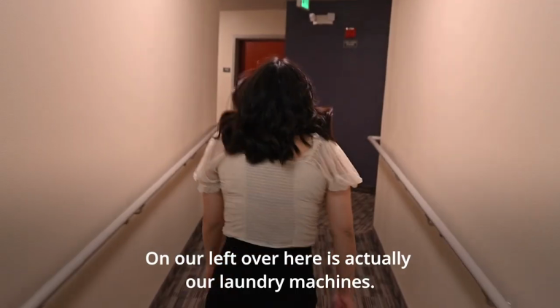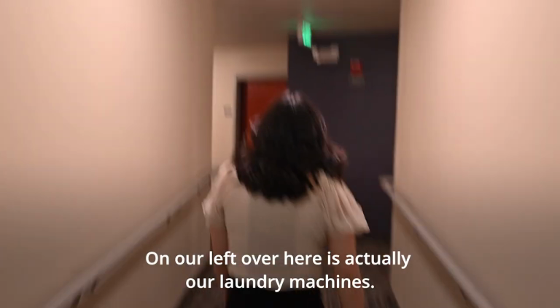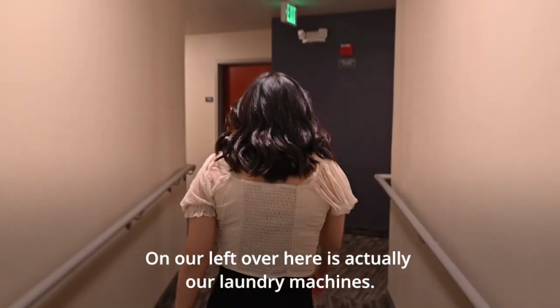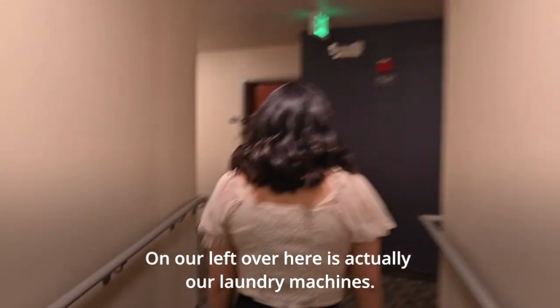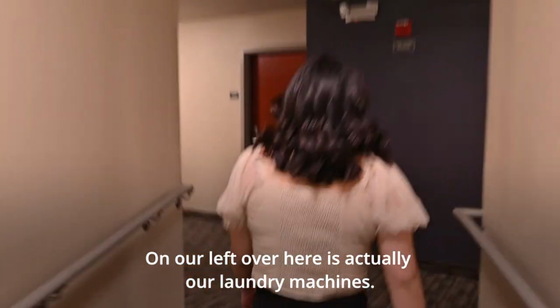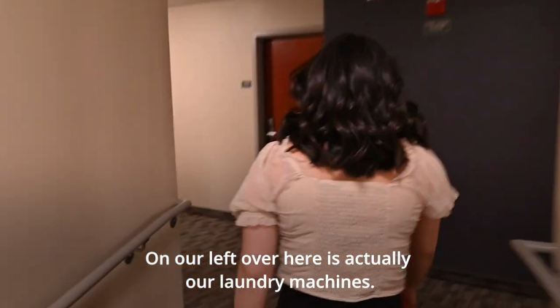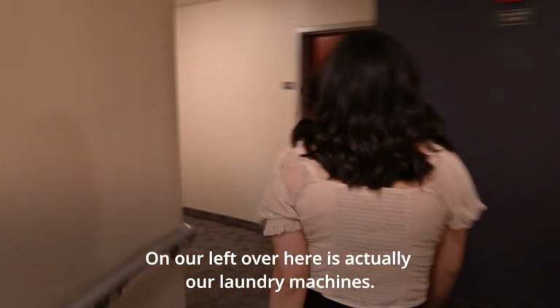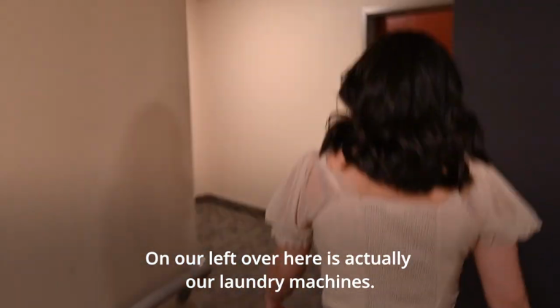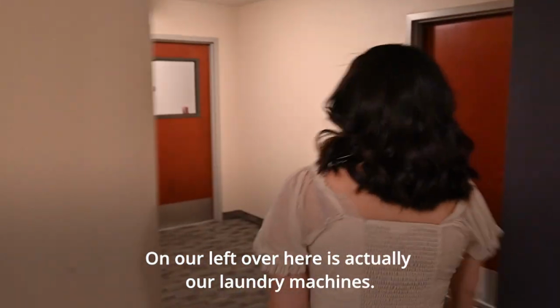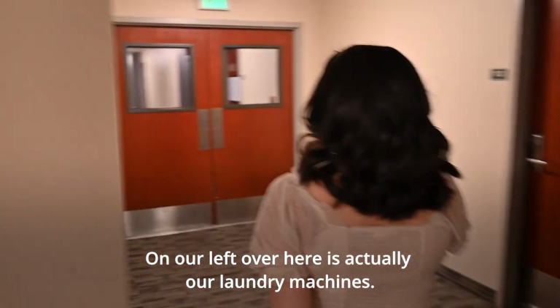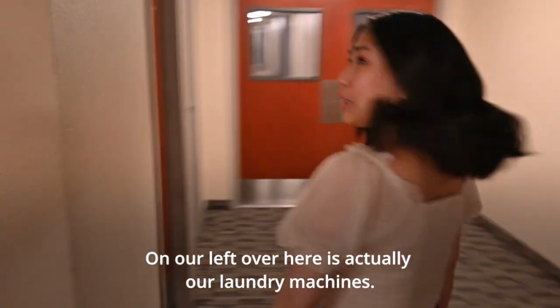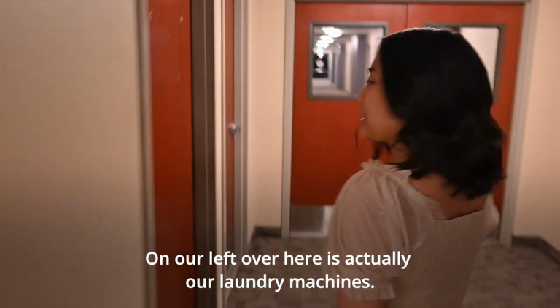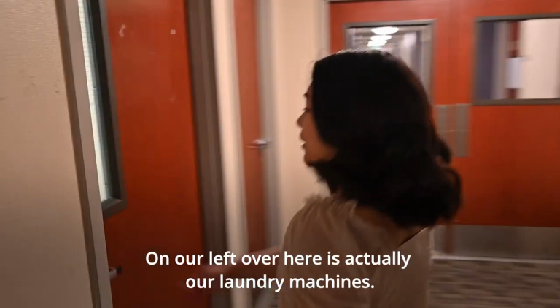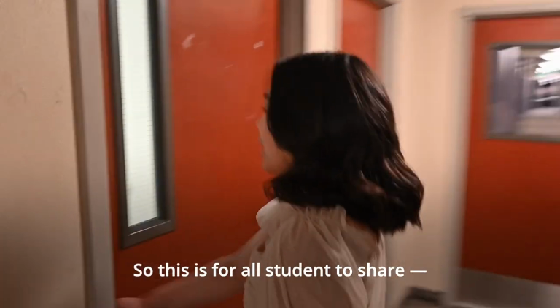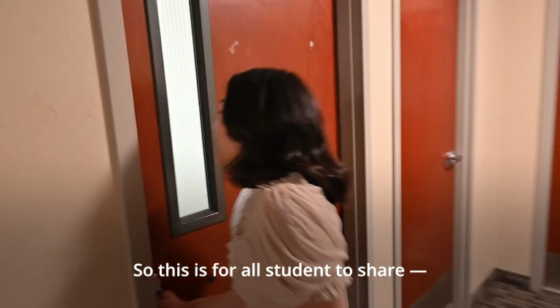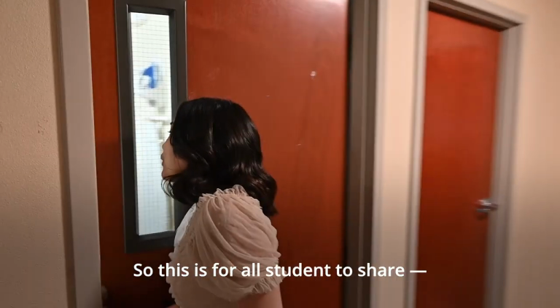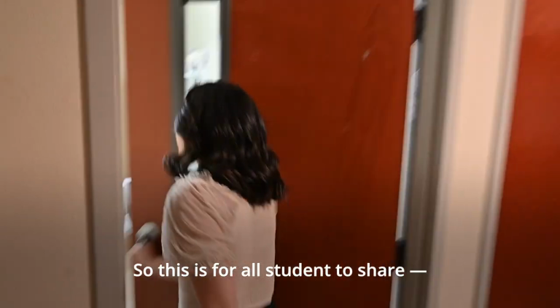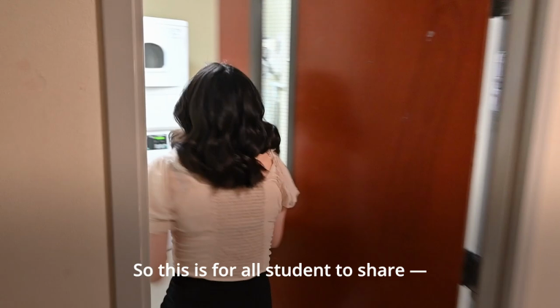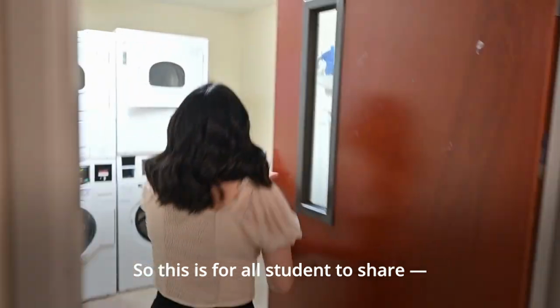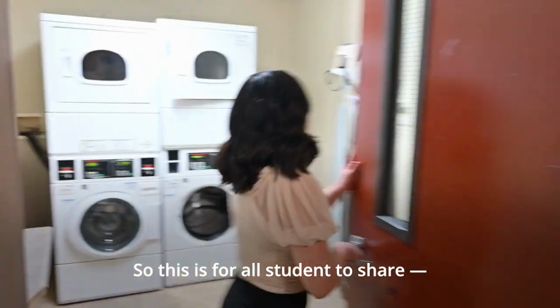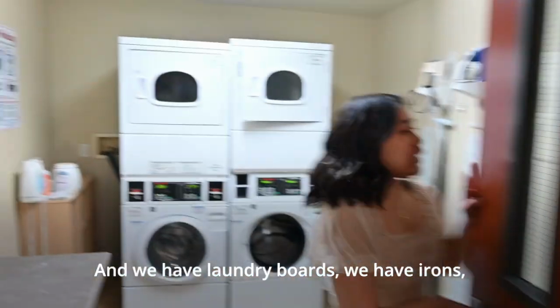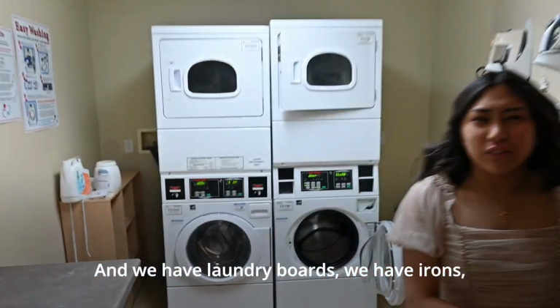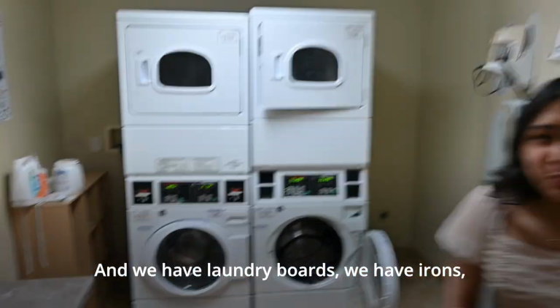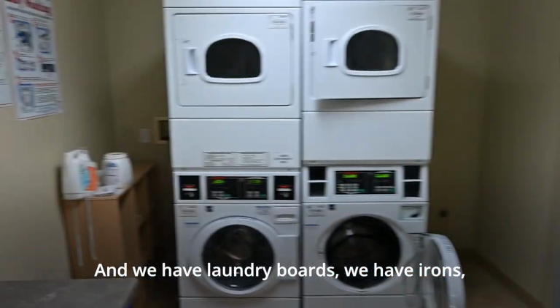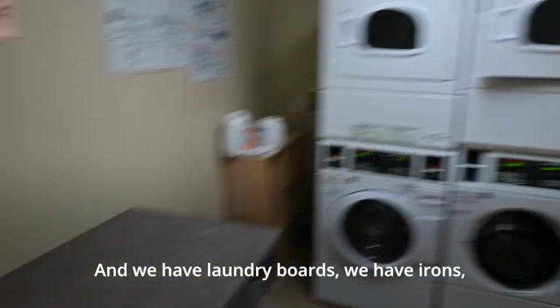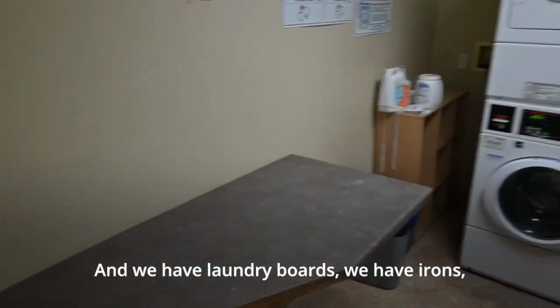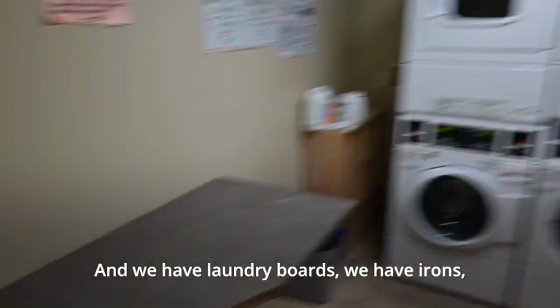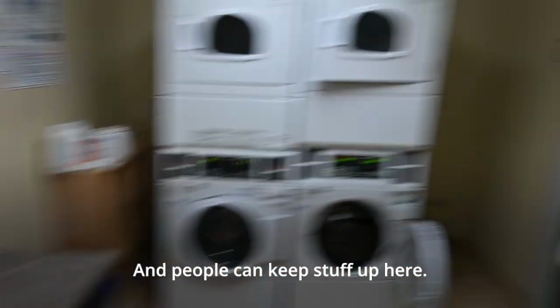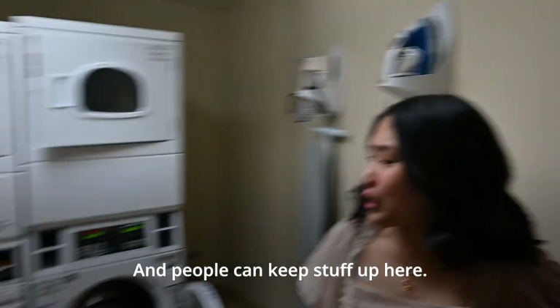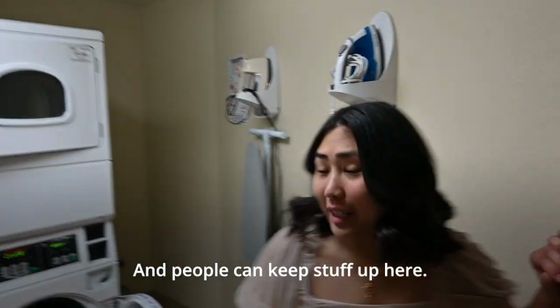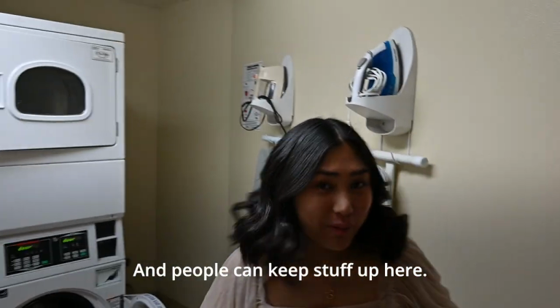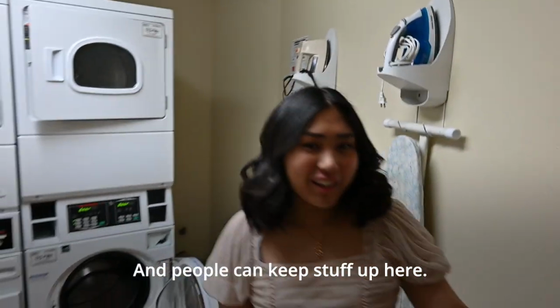On our left over here is actually our laundry machines. This is for all students to share. We have laundry boards here, we have irons, and people can keep stuff up here.